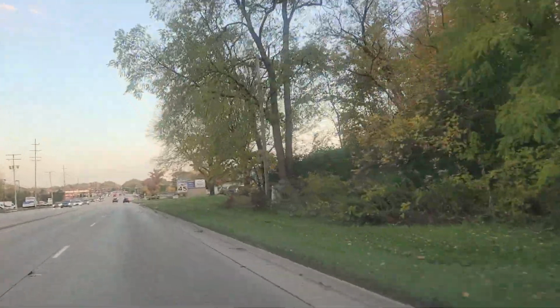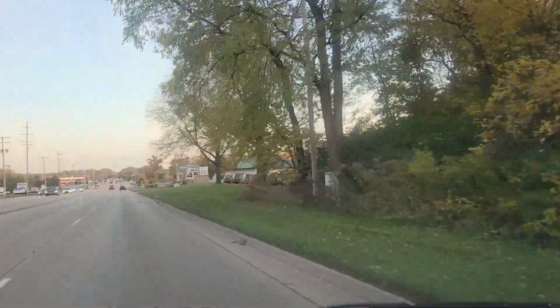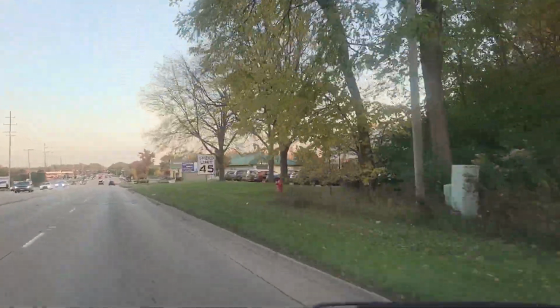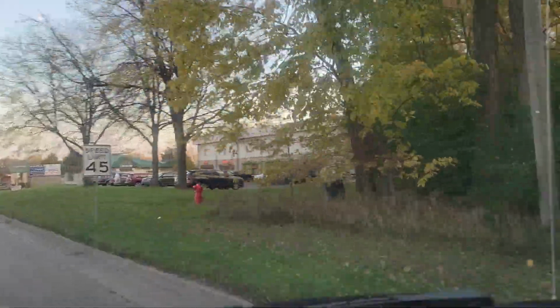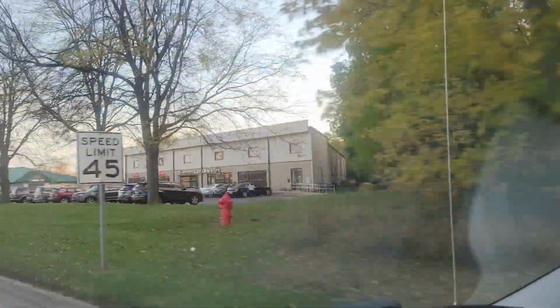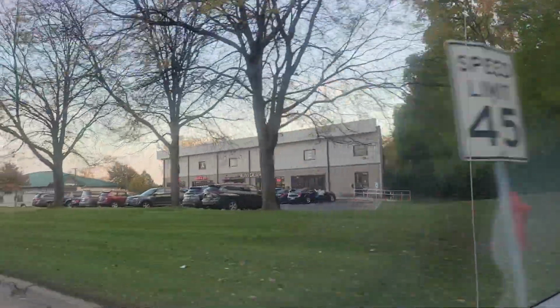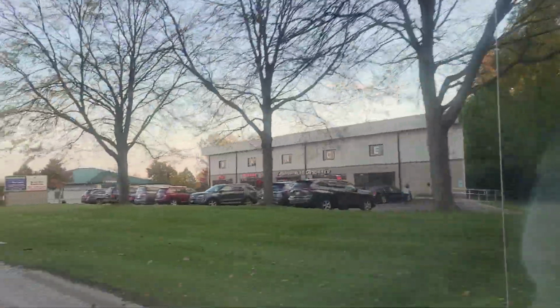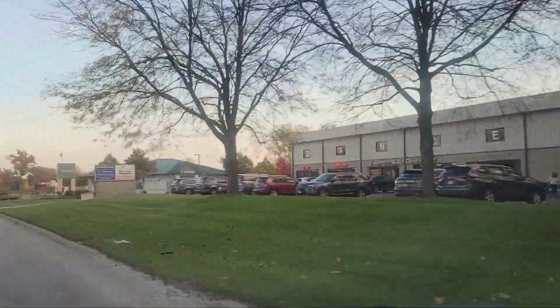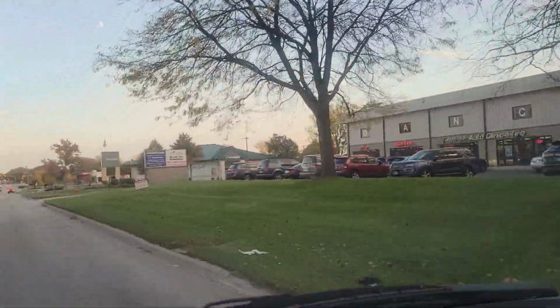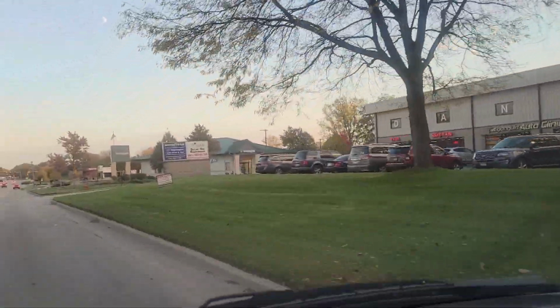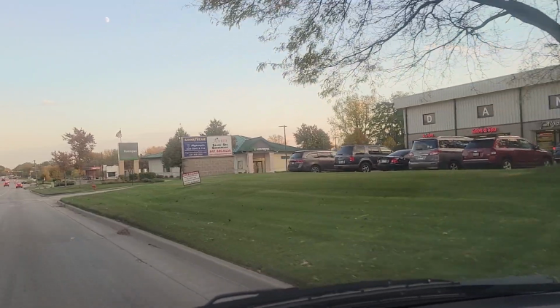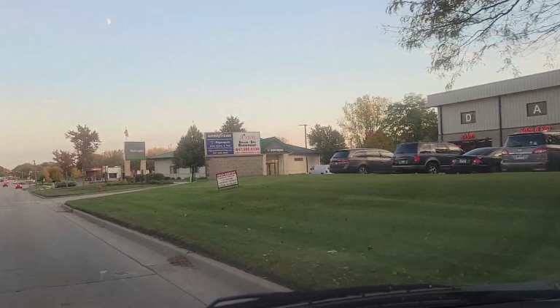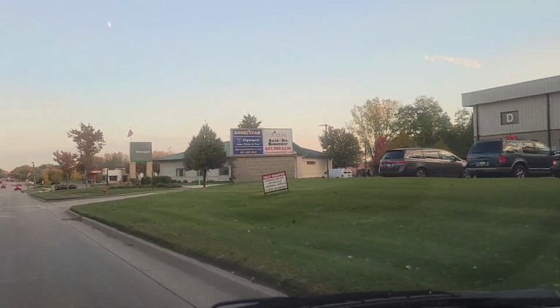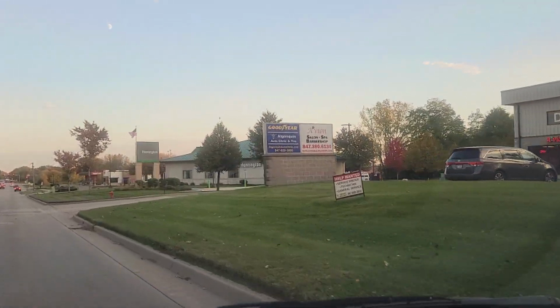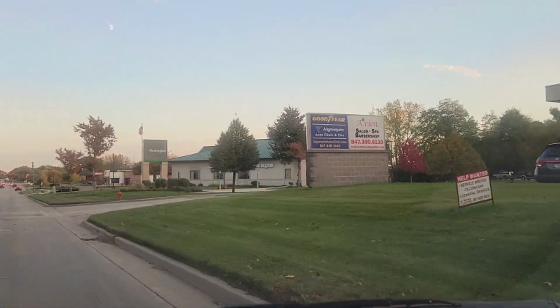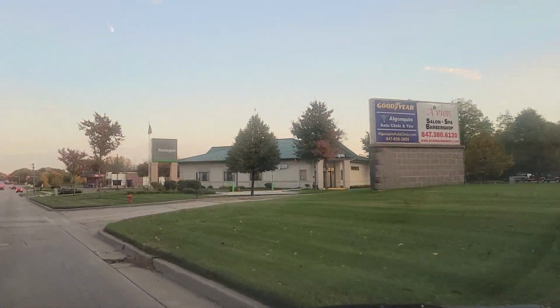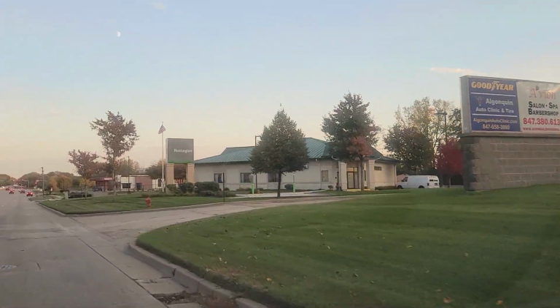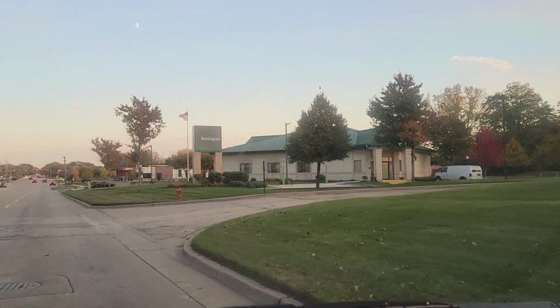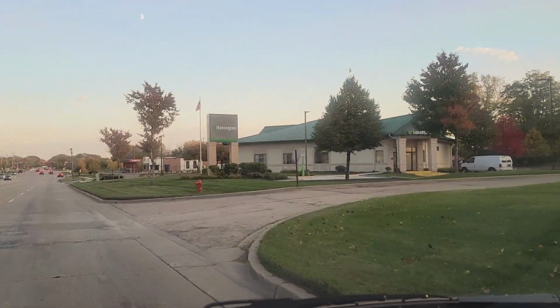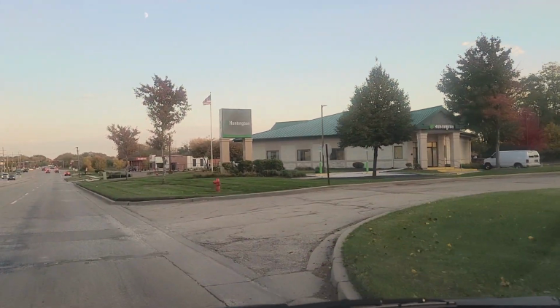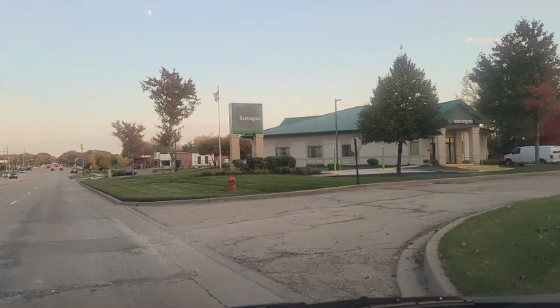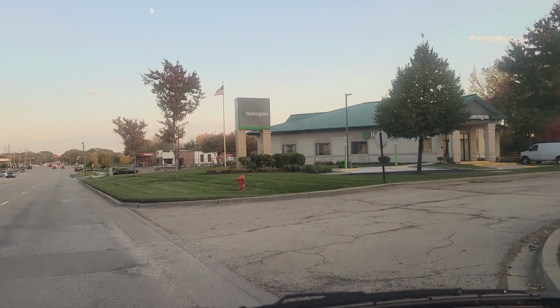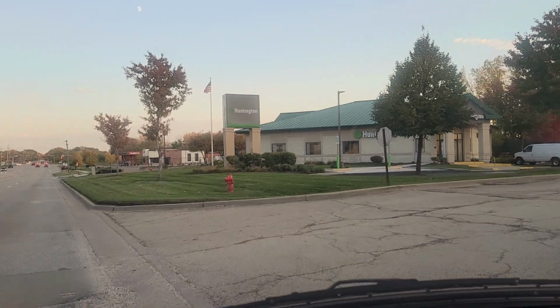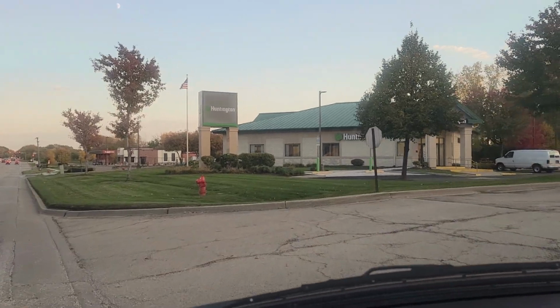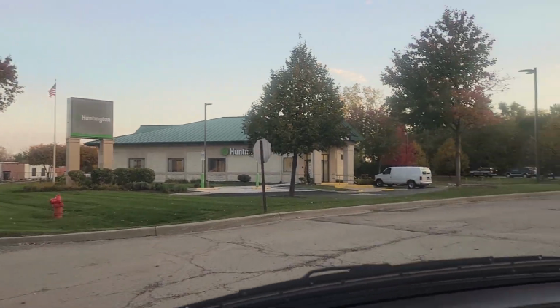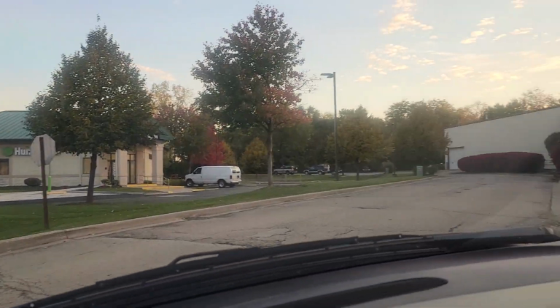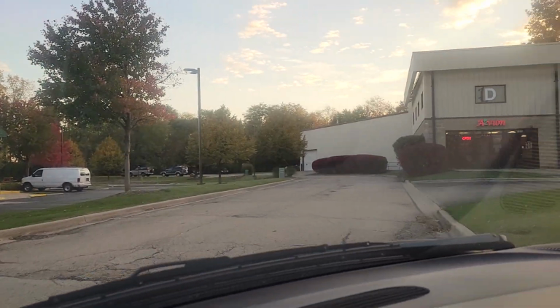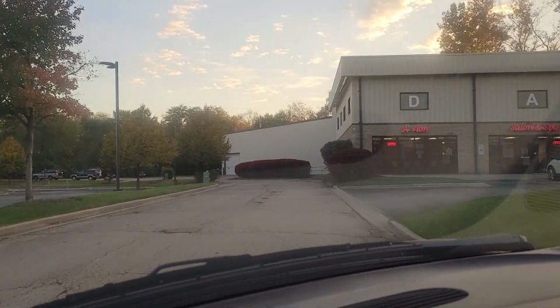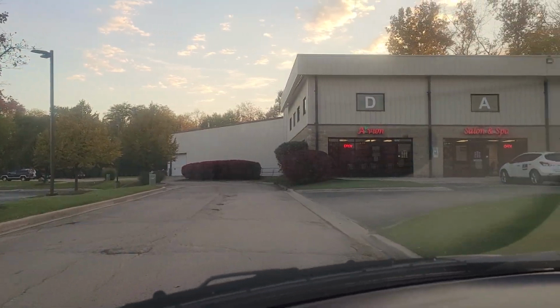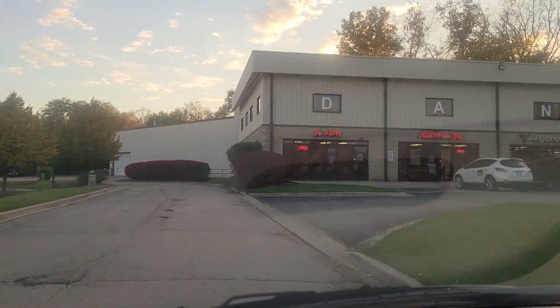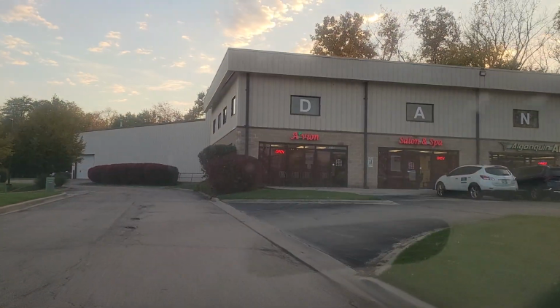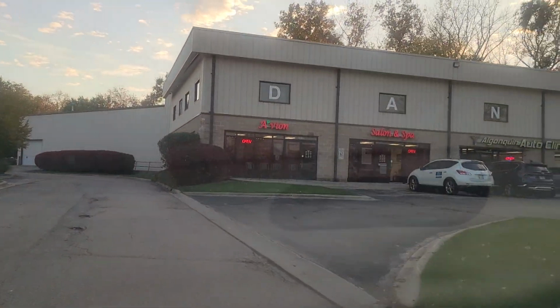Then it says Smart Stop Self Storage on my left. On my right — here it is, that's it folks. See the sign? It says Goodyear and Avion Salon and Spa. It's right north of Huntington Learning Center. So we're driving into the parking lot which is right here.